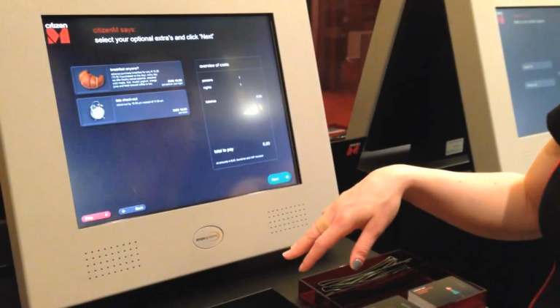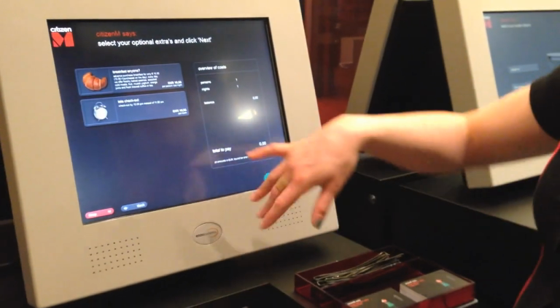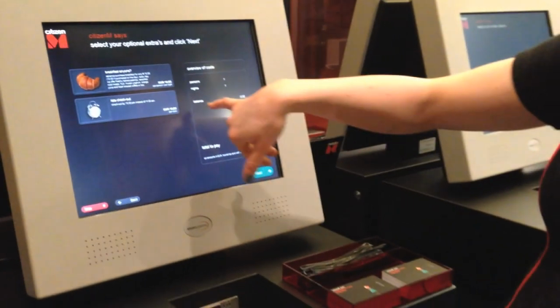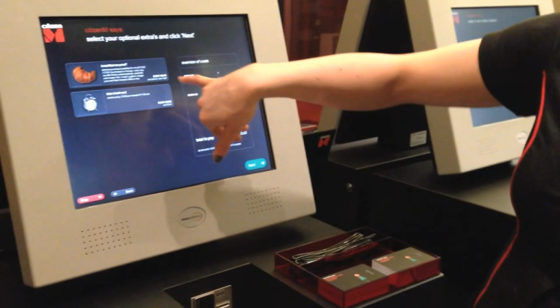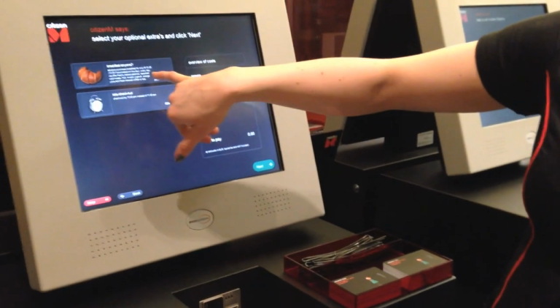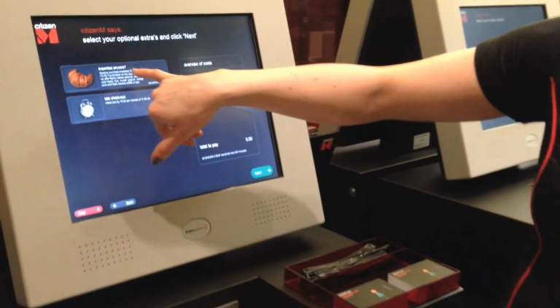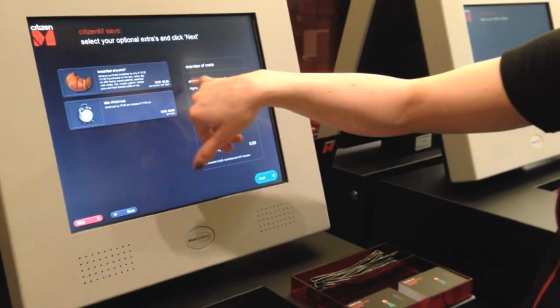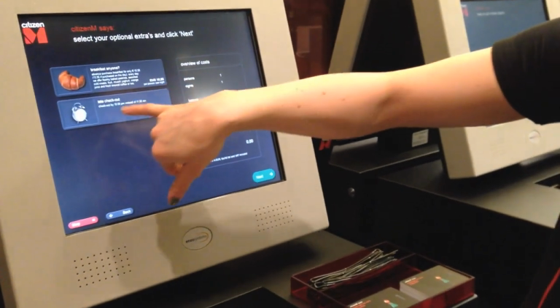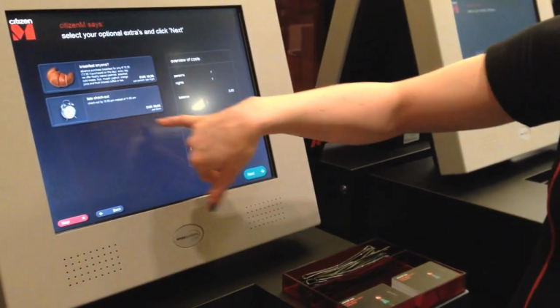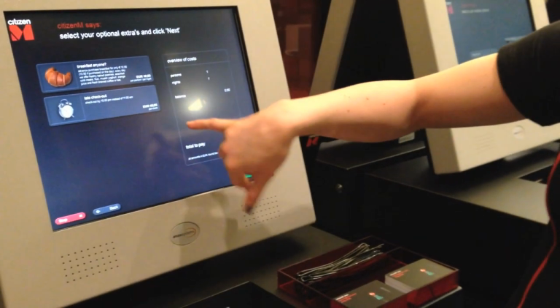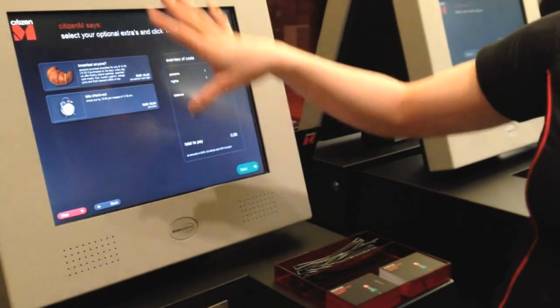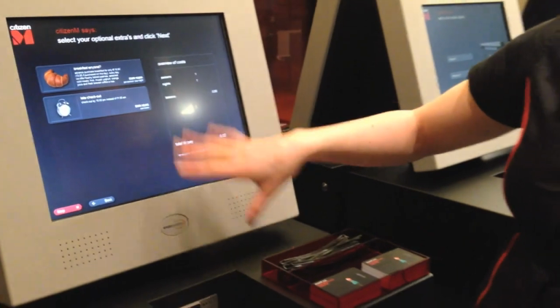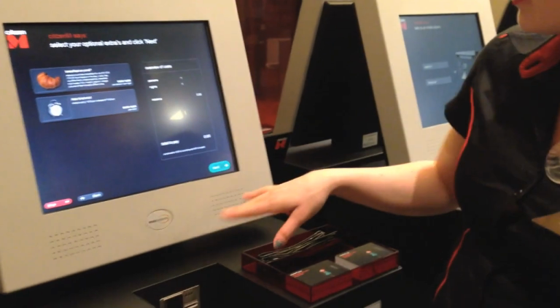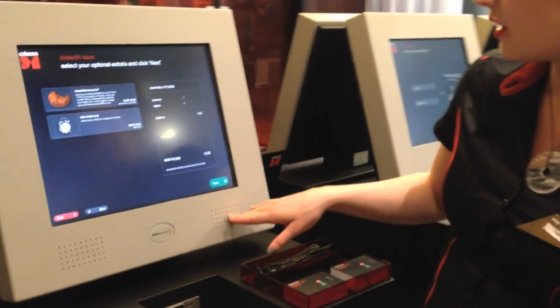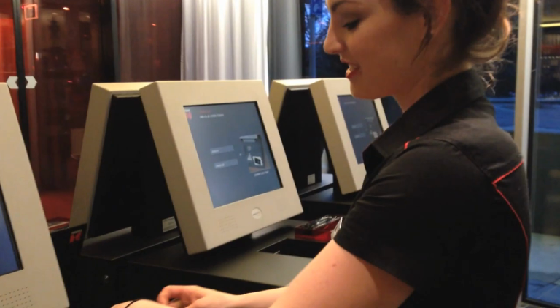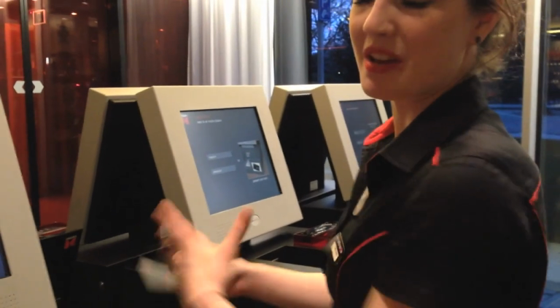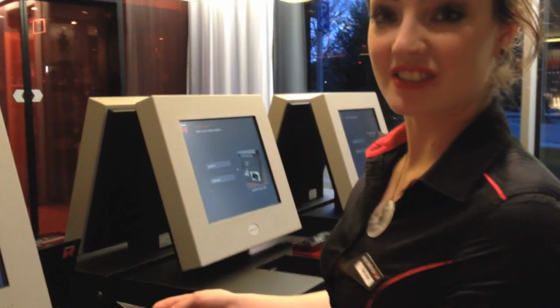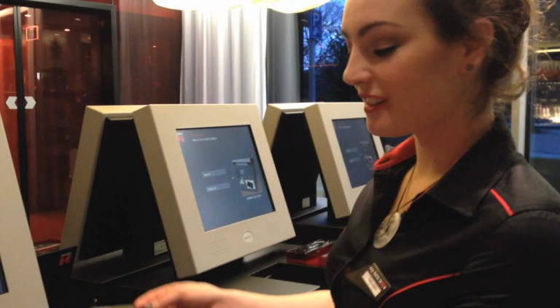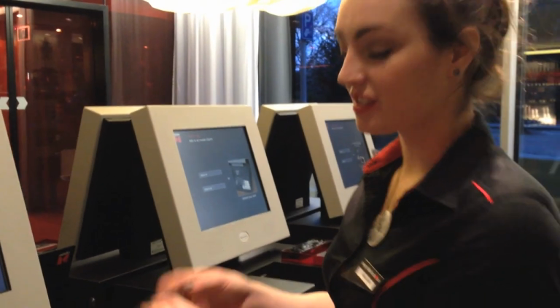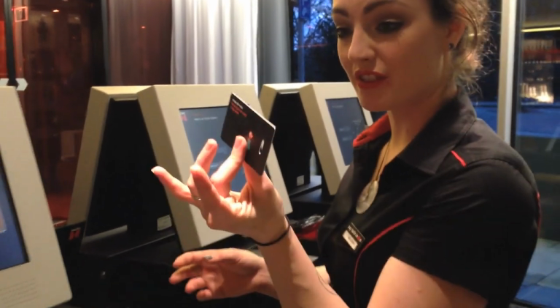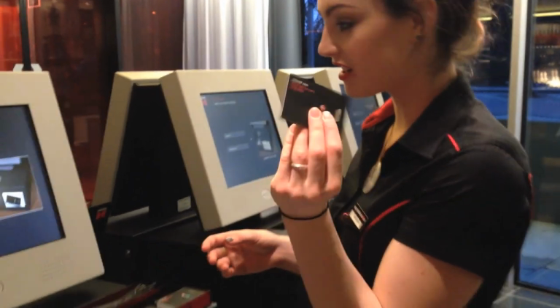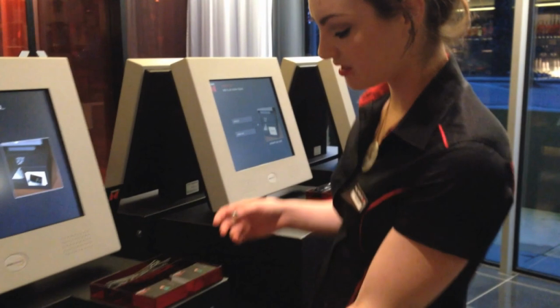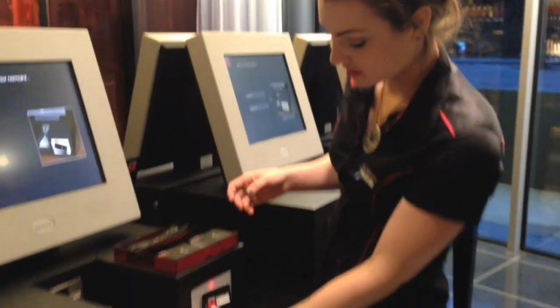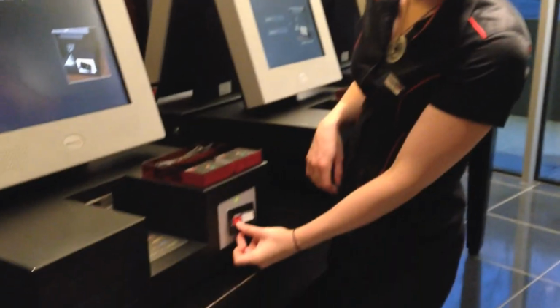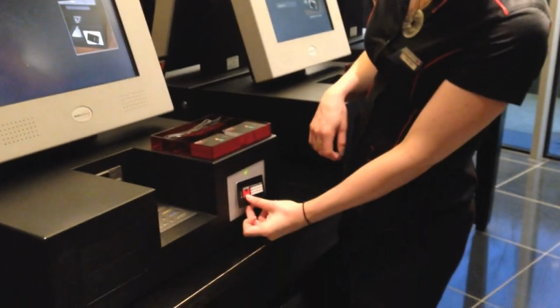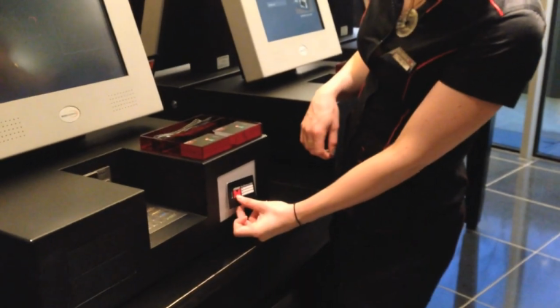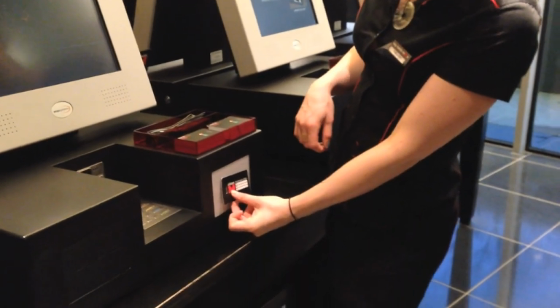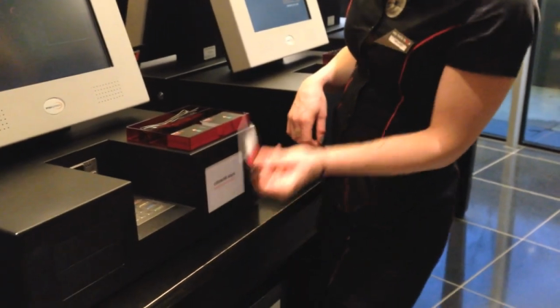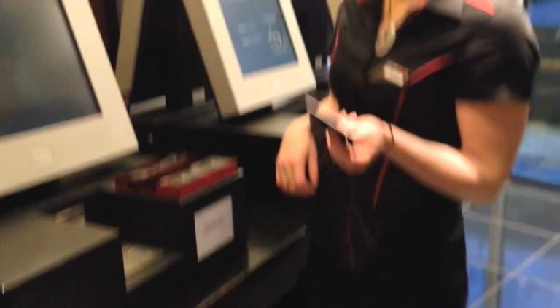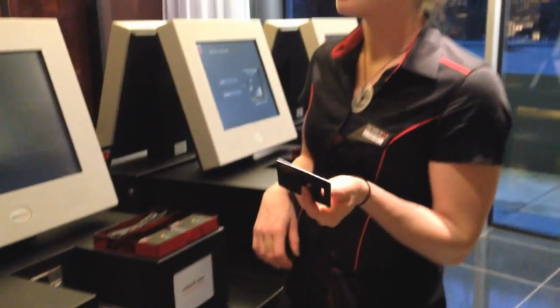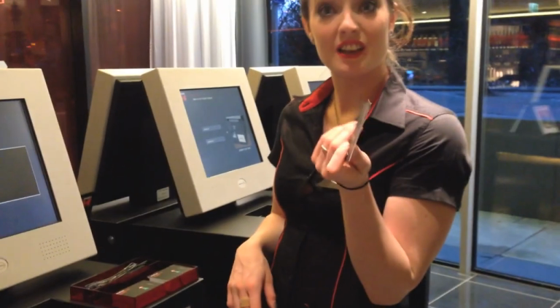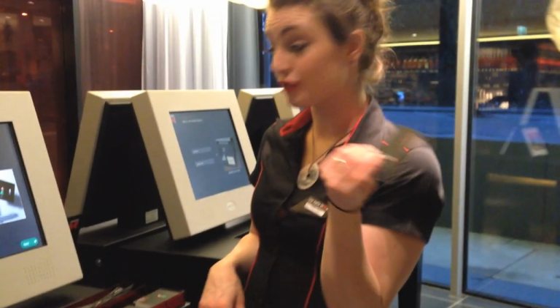And then you can add your extras, like a breakfast or a late checkout, just do it now. So they make their own key — just use one of our cards — and when it touches, it's assigned to the room.